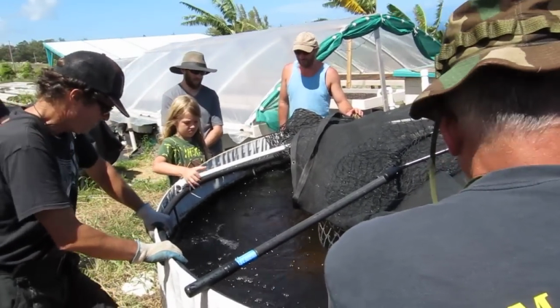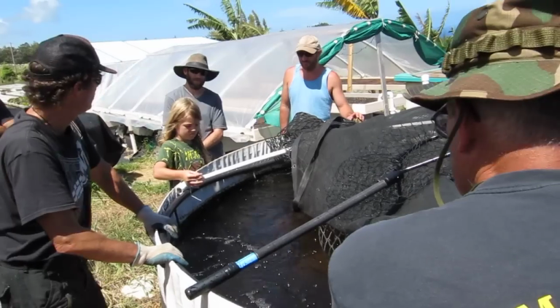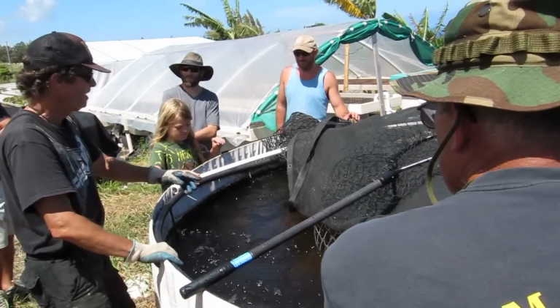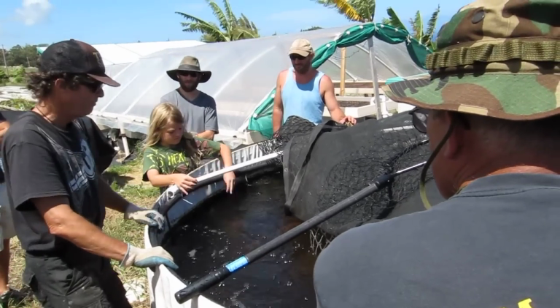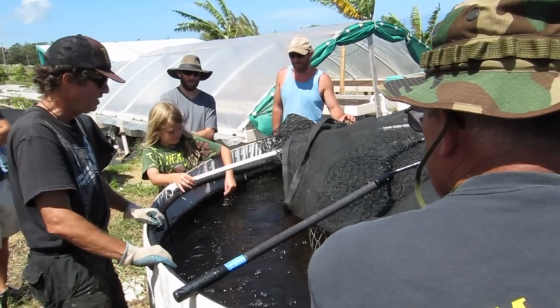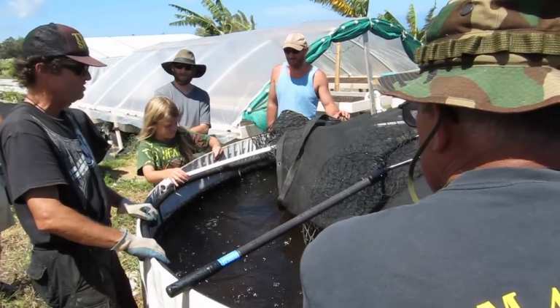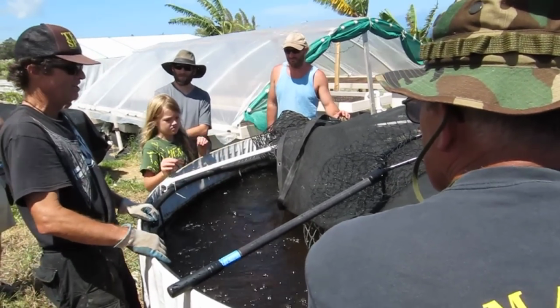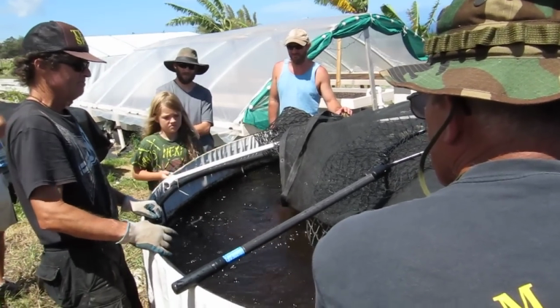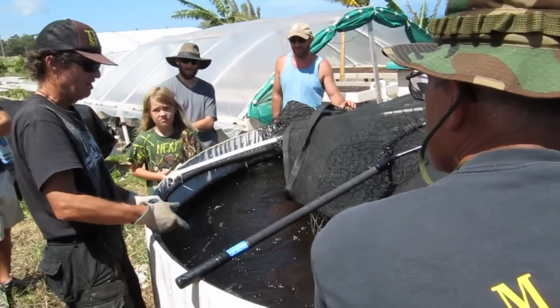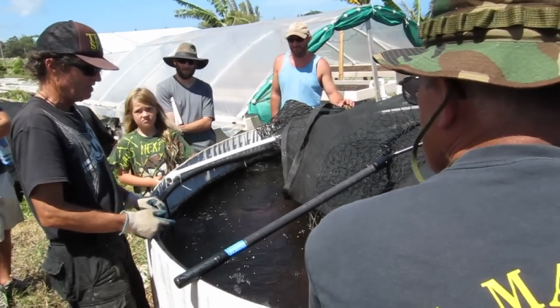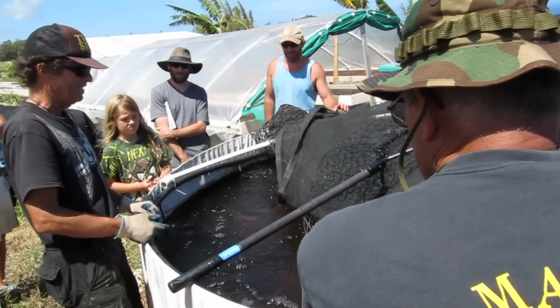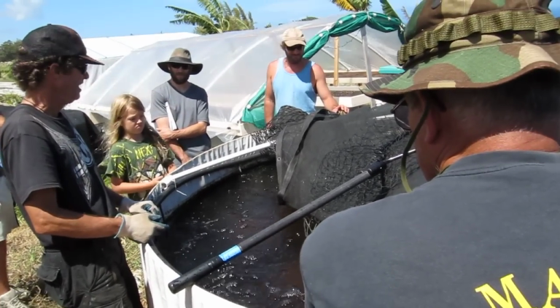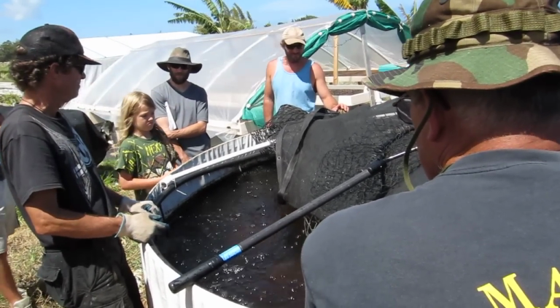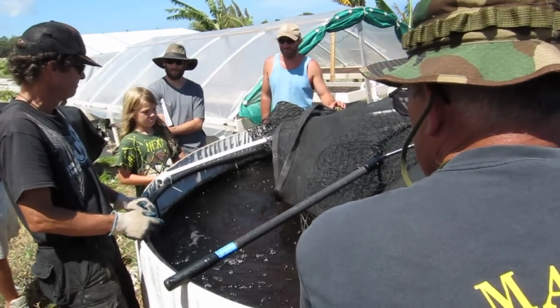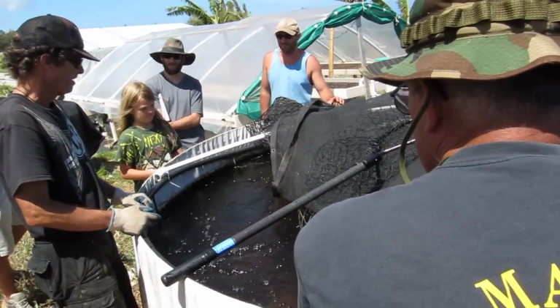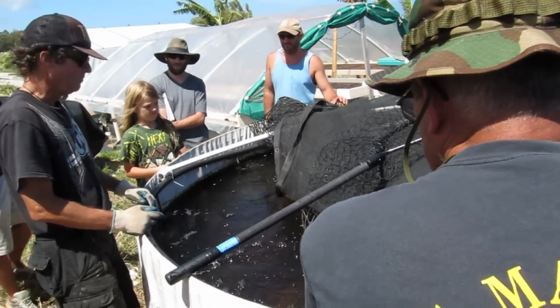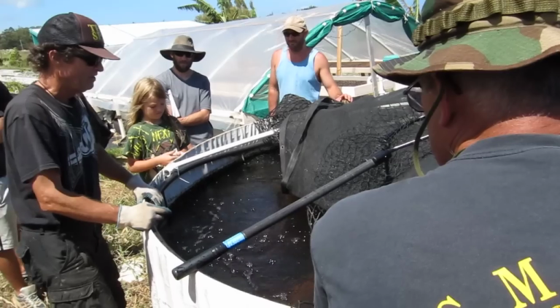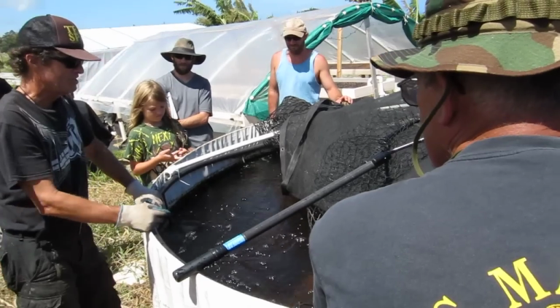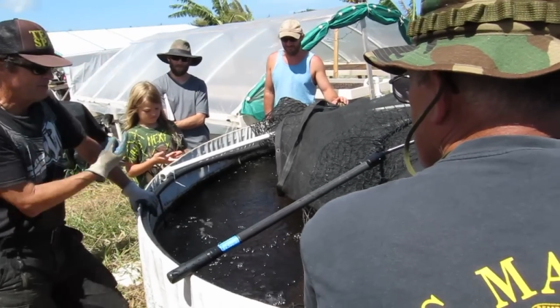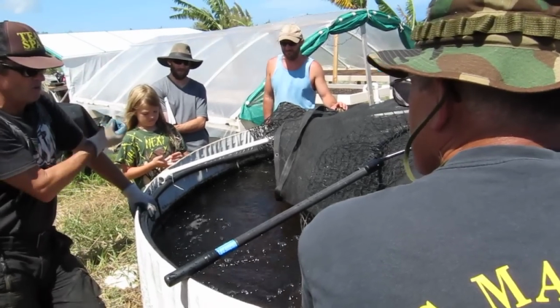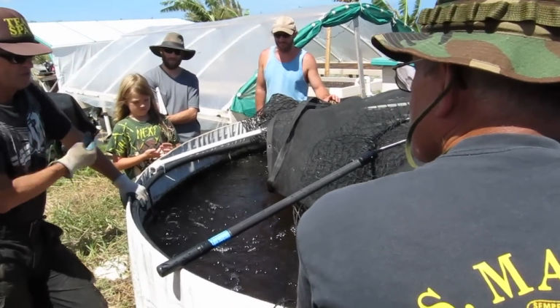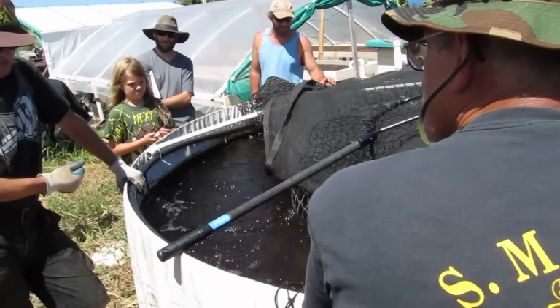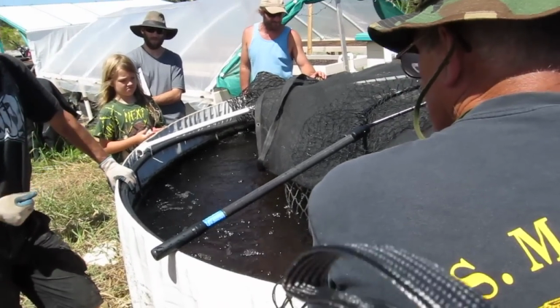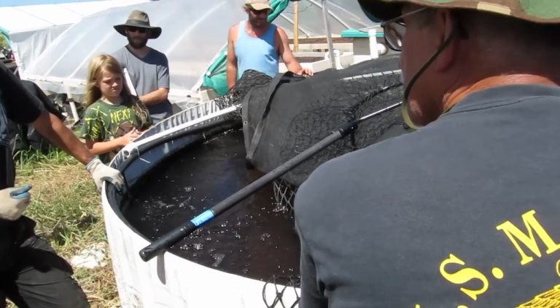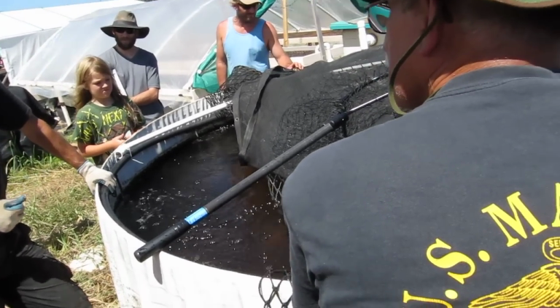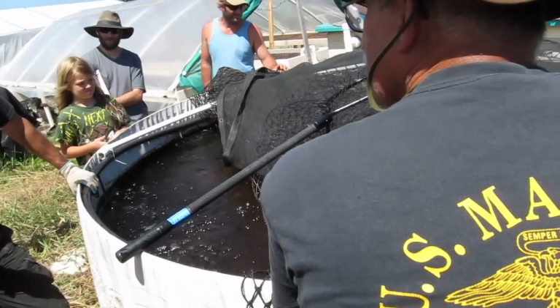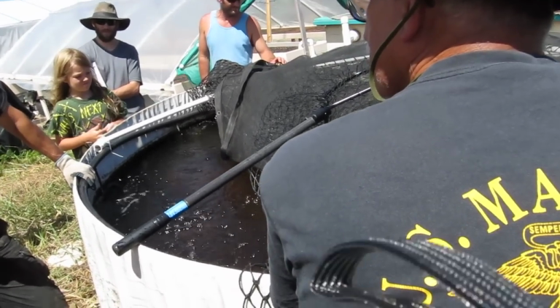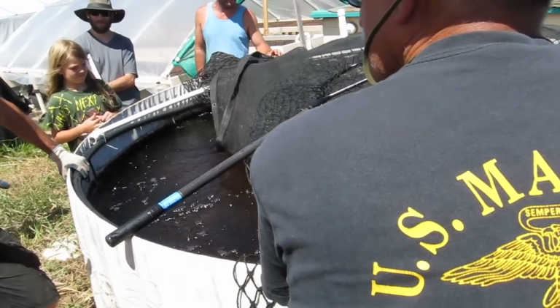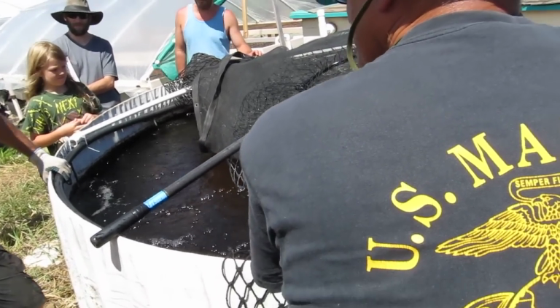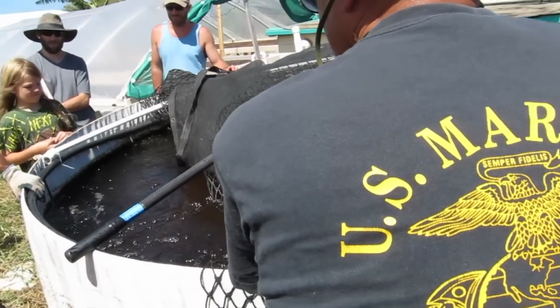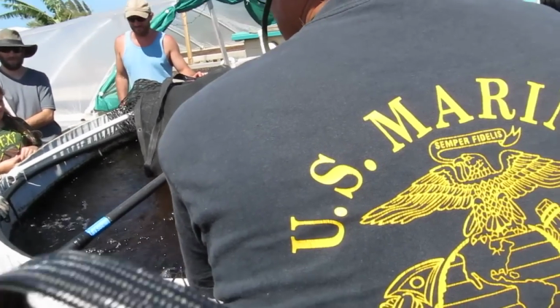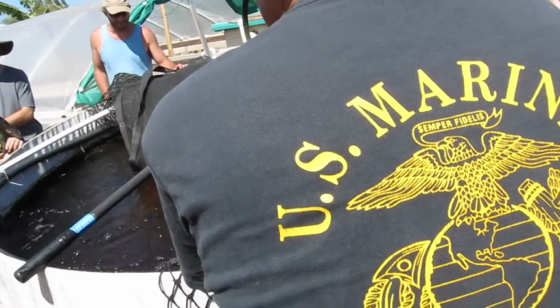Because we're only picking up a few fish, we're just going to scare them a little bit and net them. Notice how the fish that were all on the surface eagerly waiting for food are all down at the bottom of the tank now.